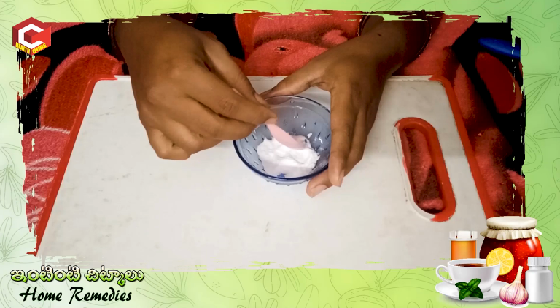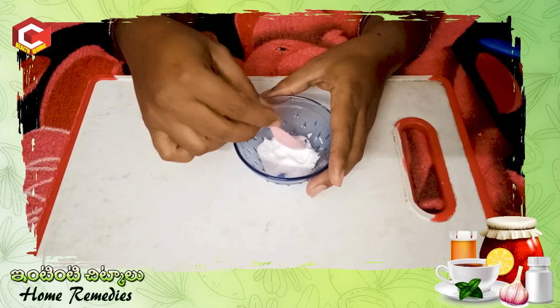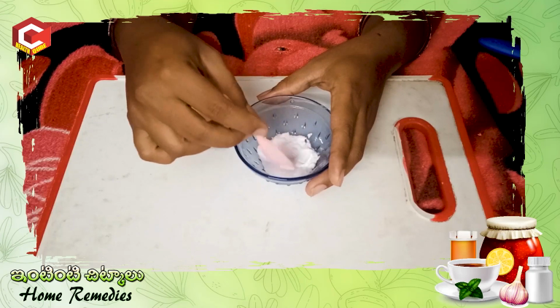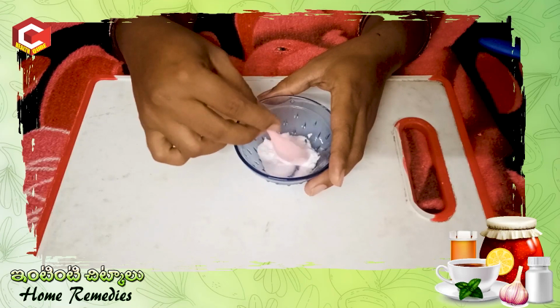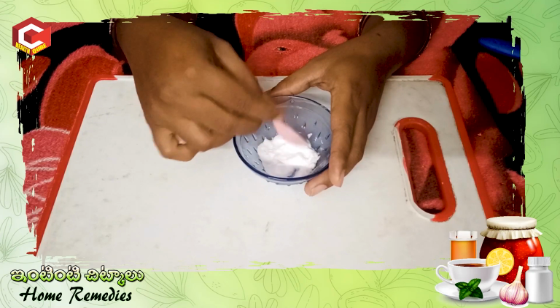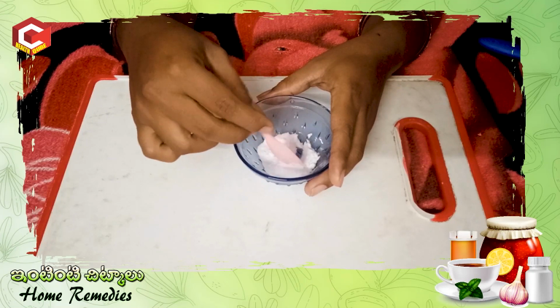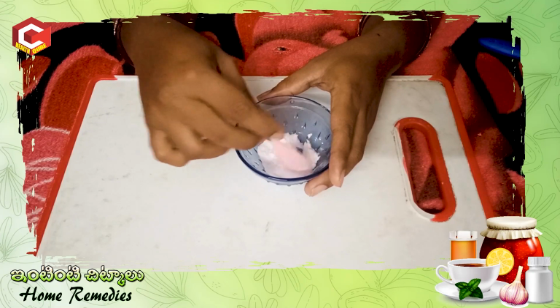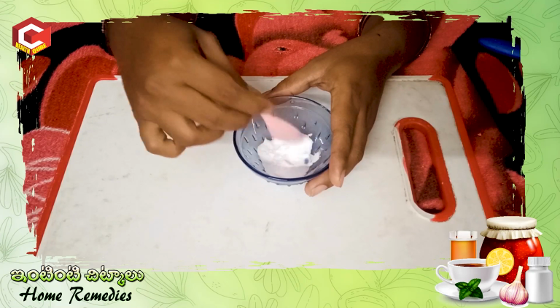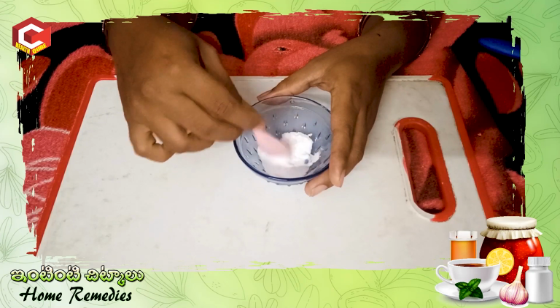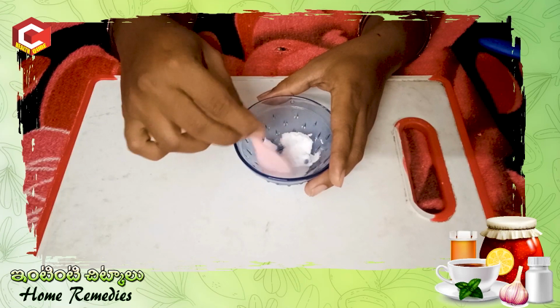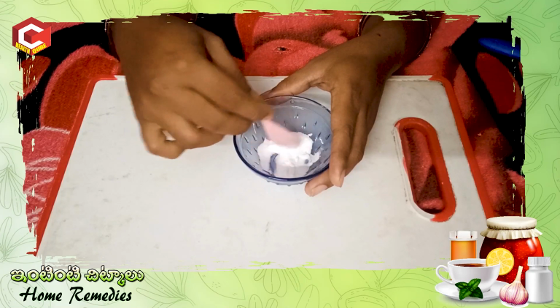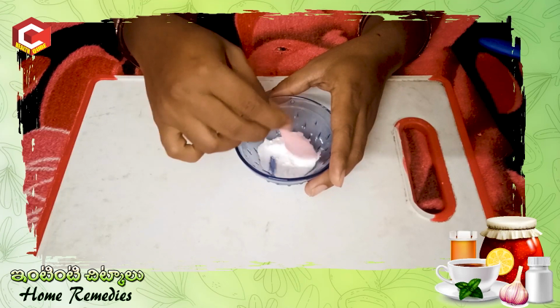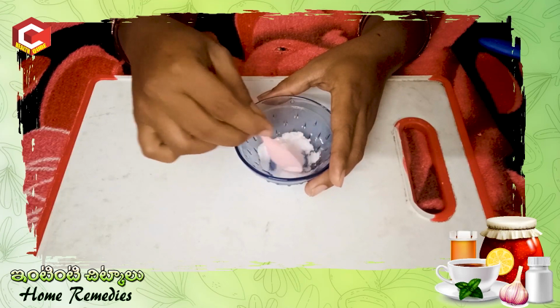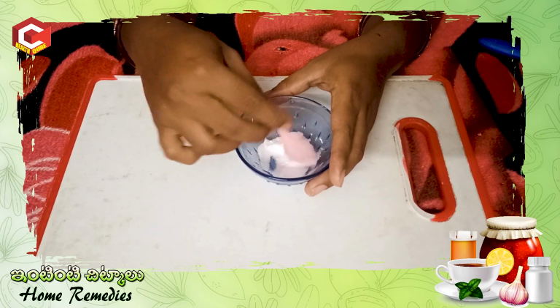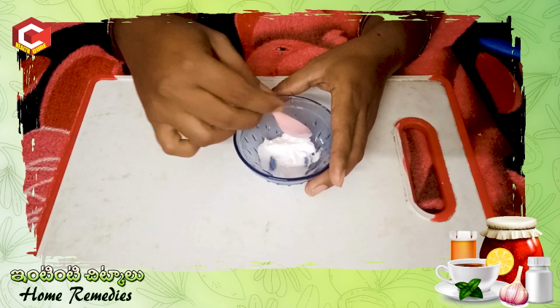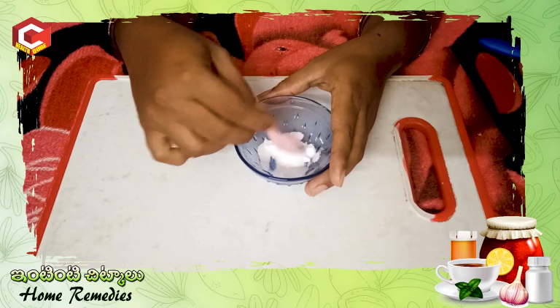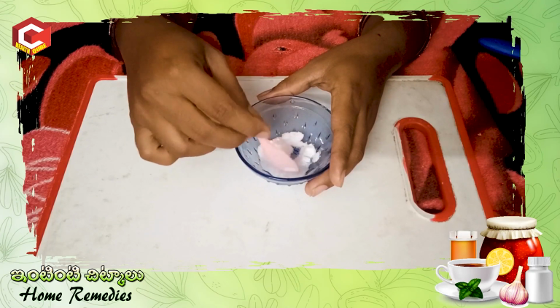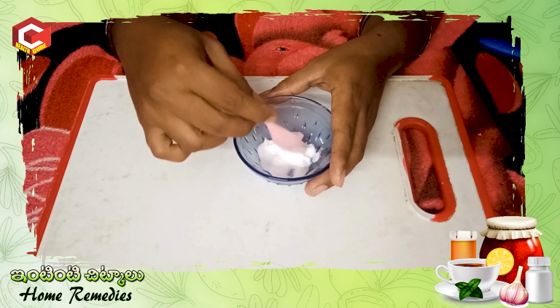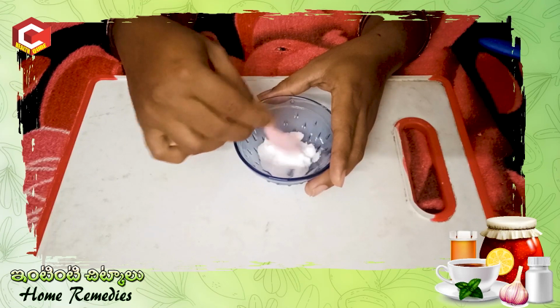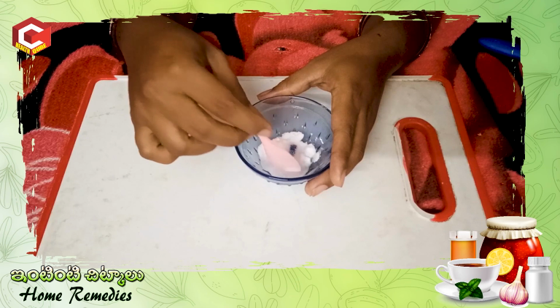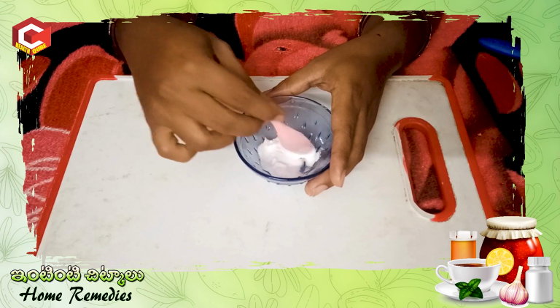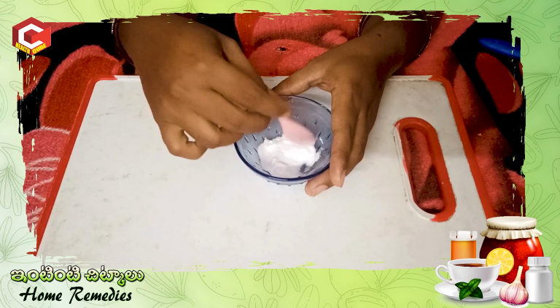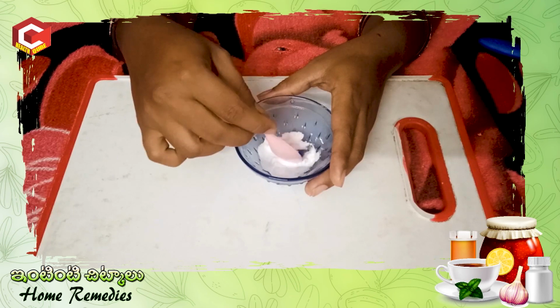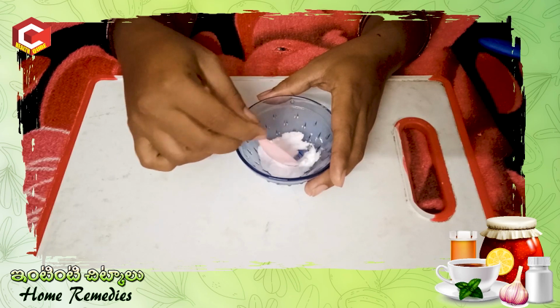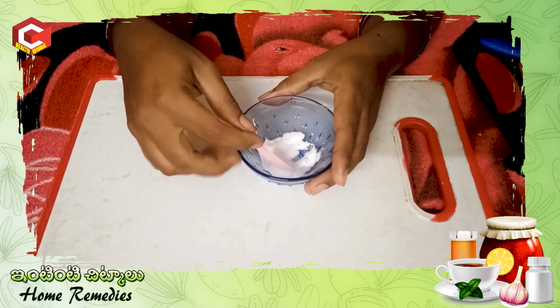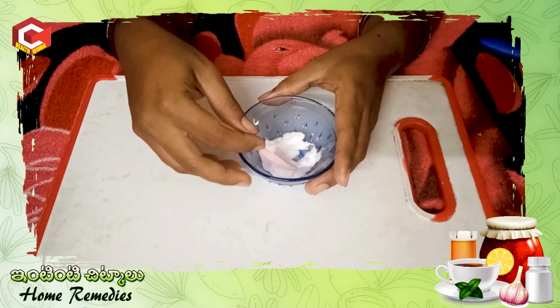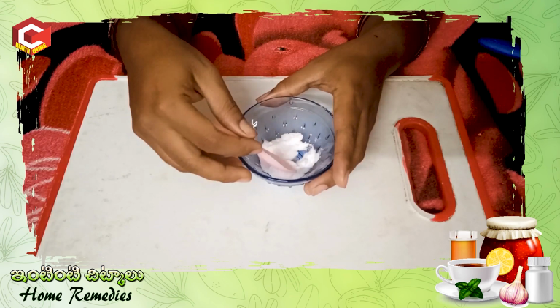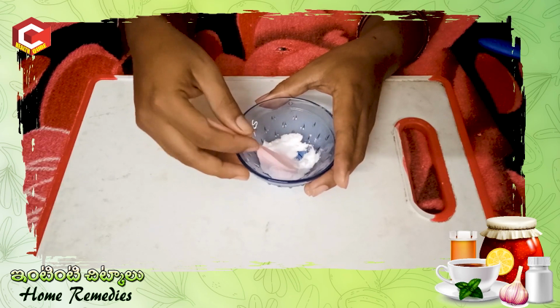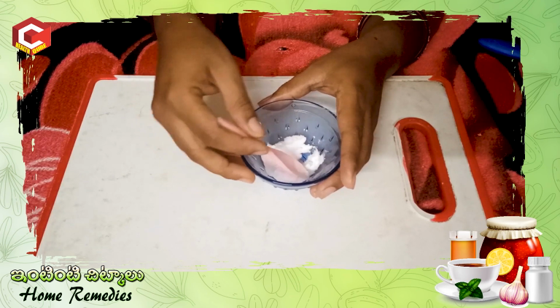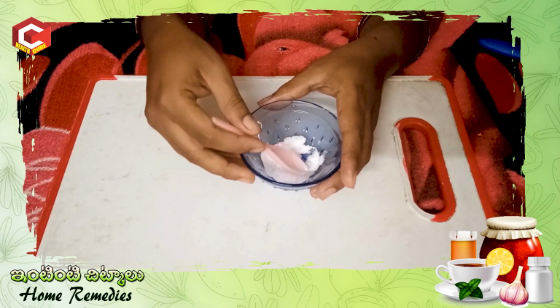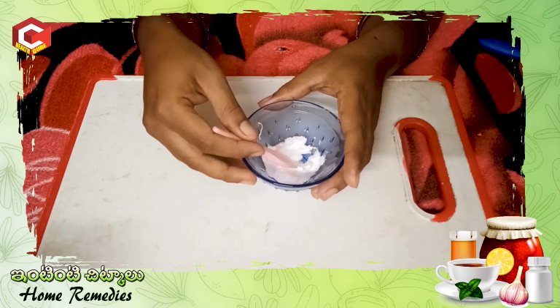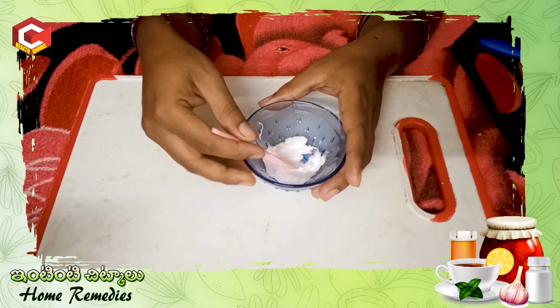Our baking soda has a lot of useful properties. We will do a good baking soda.